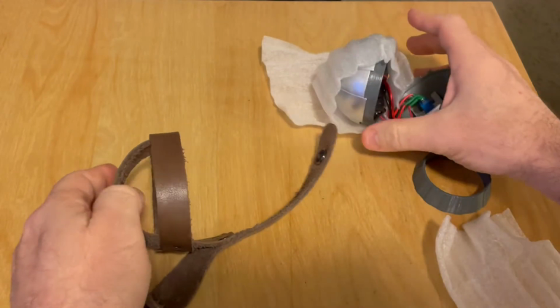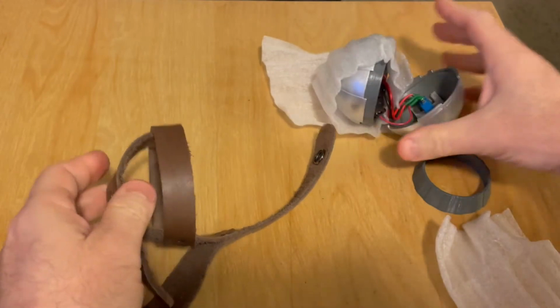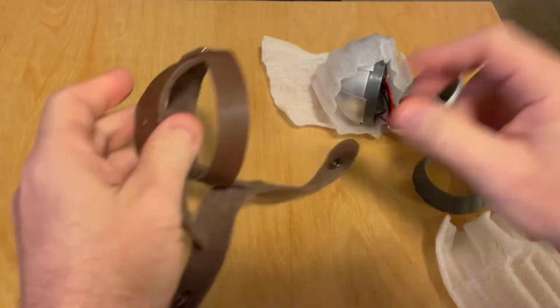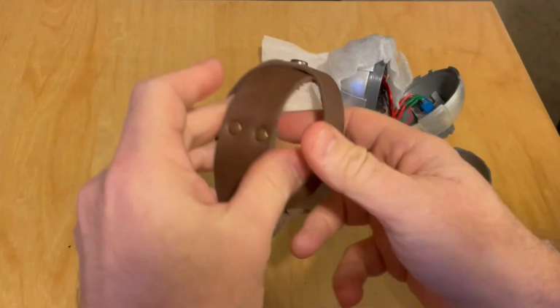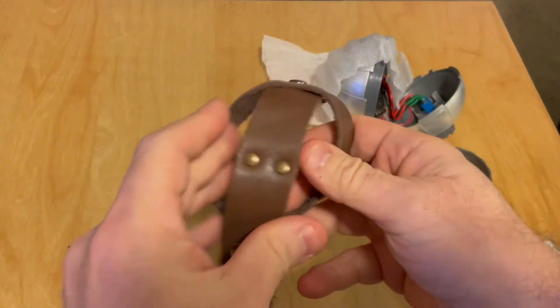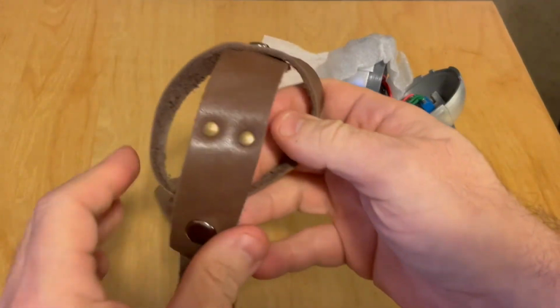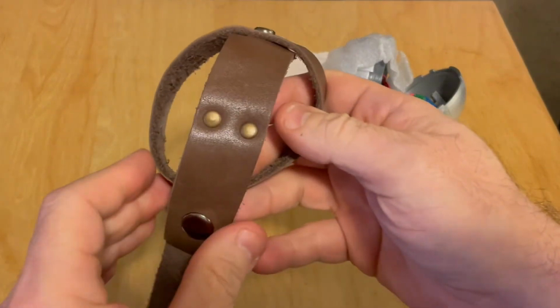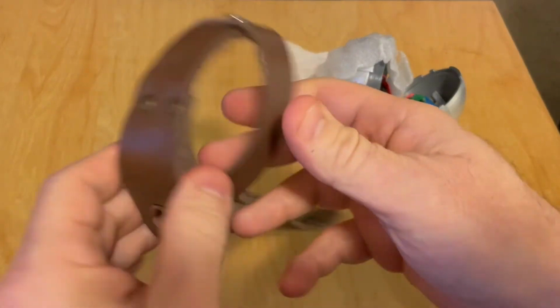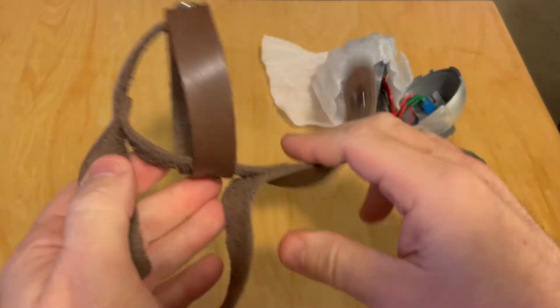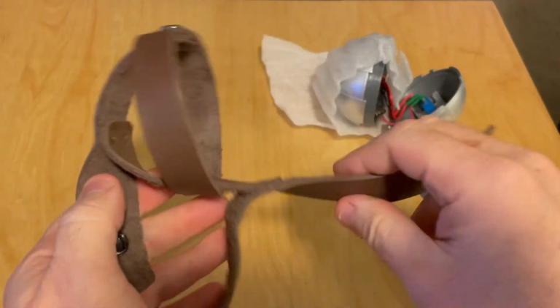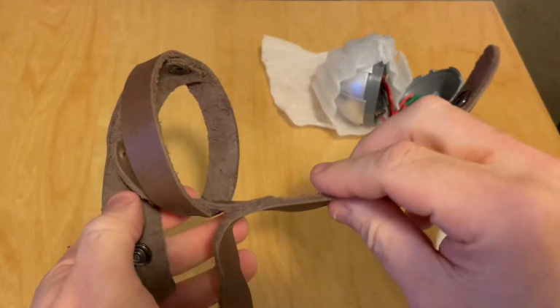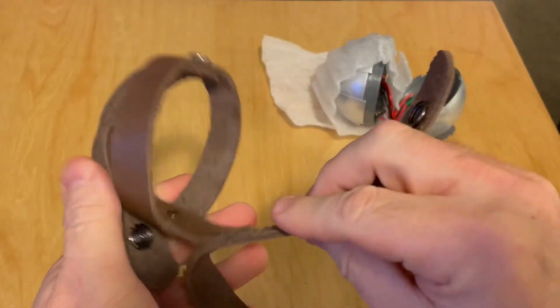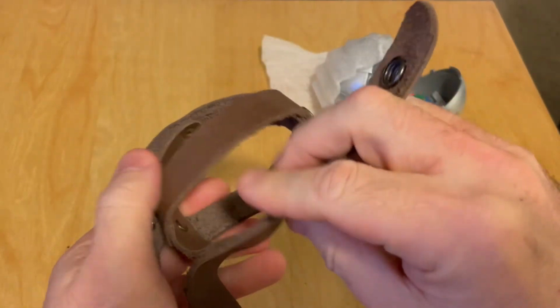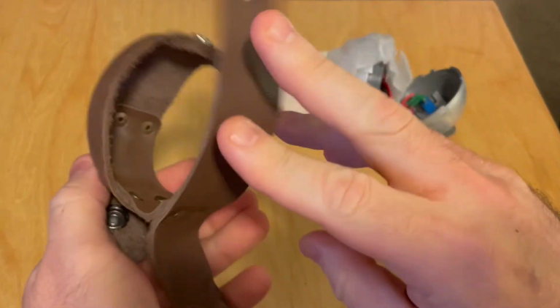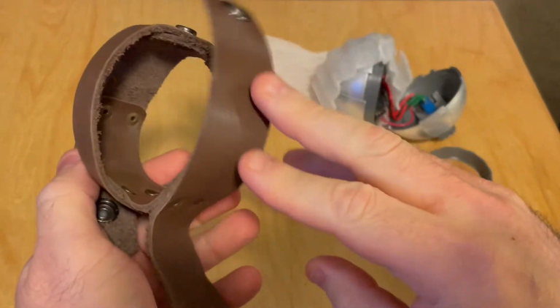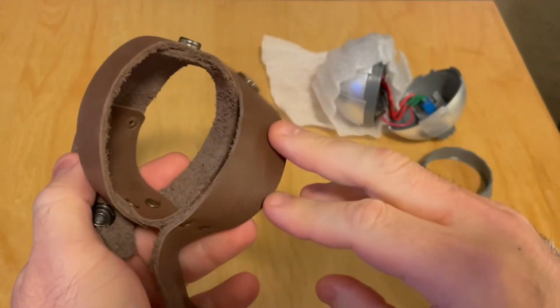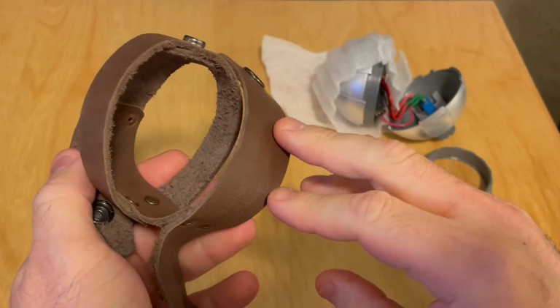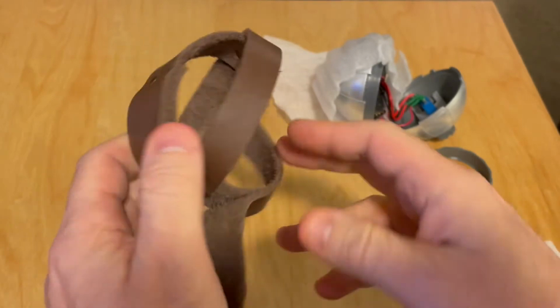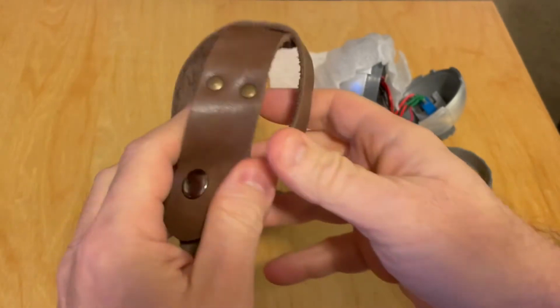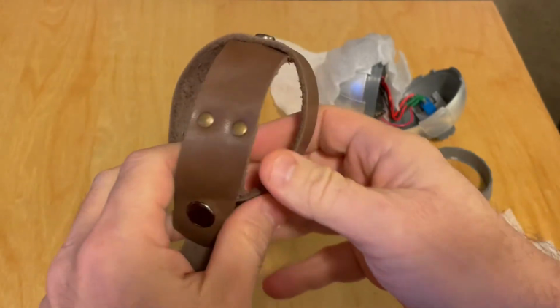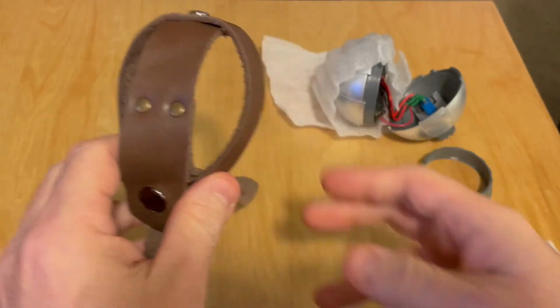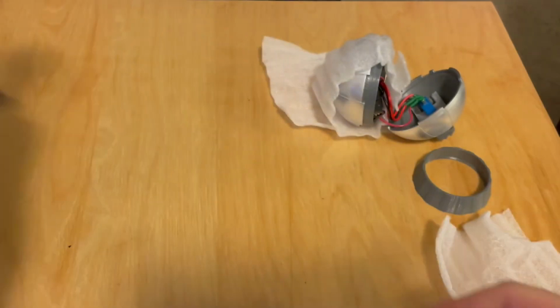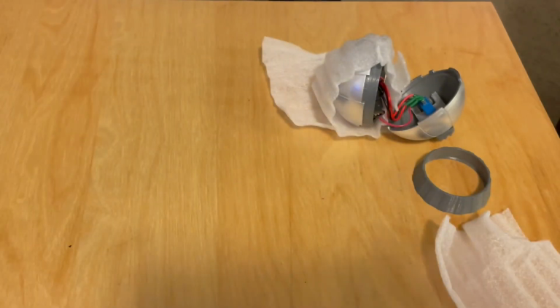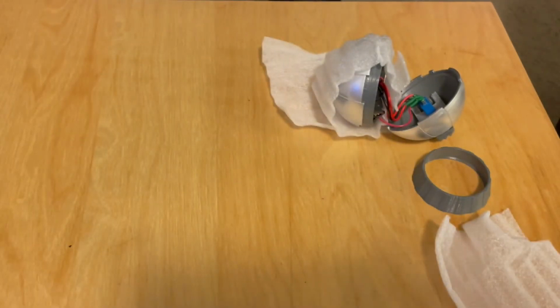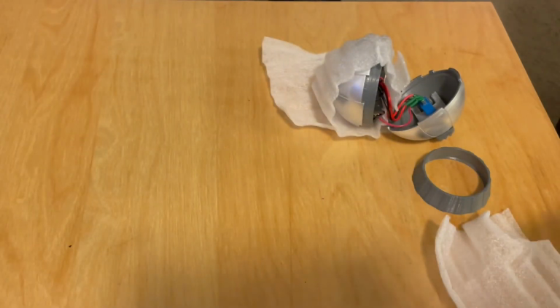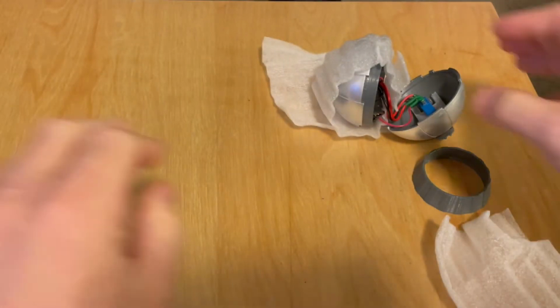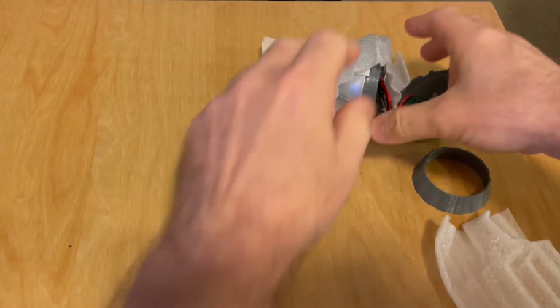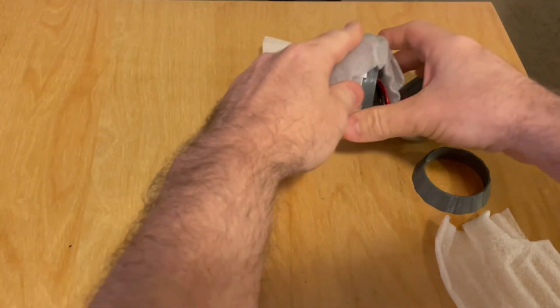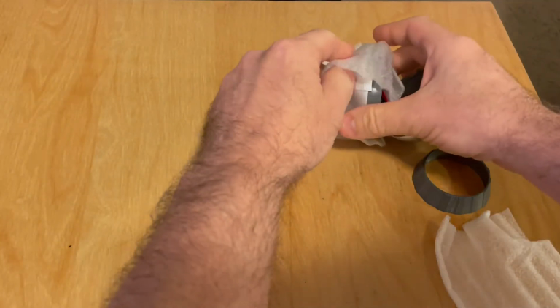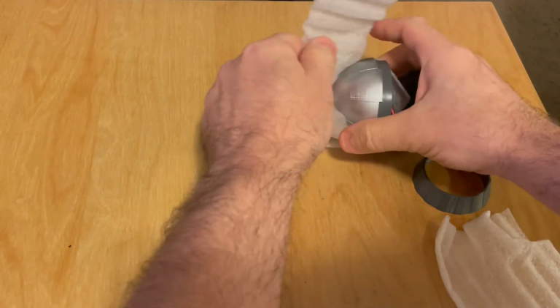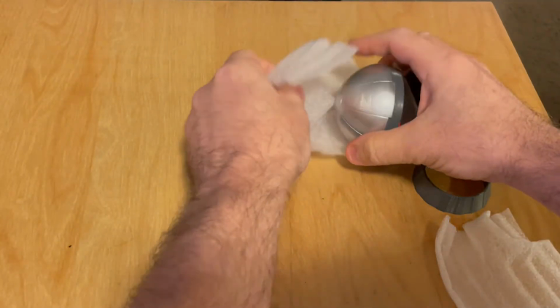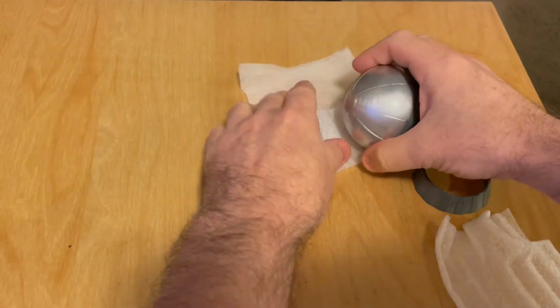This one came with a strap to attach to a belt, but I don't think I'll get much use out of it because I'm using it strictly for display purposes, as opposed to using it for cosplay.